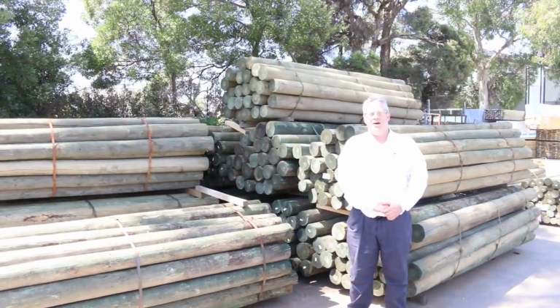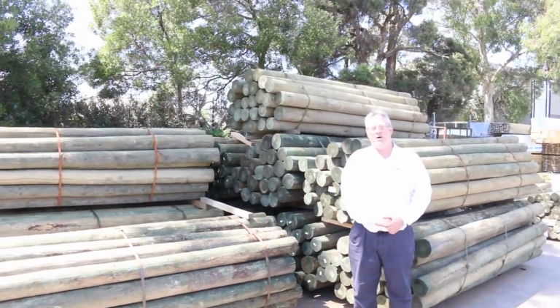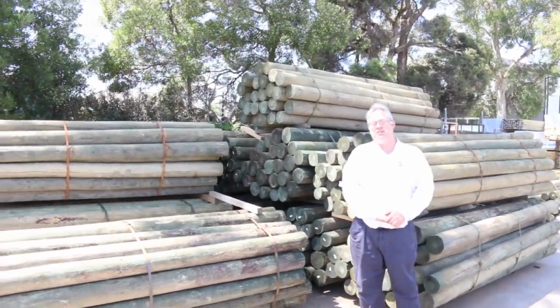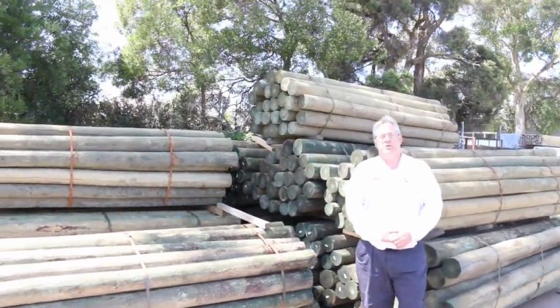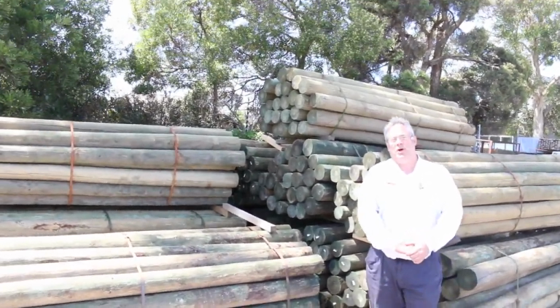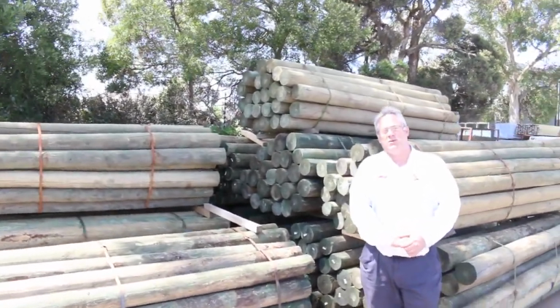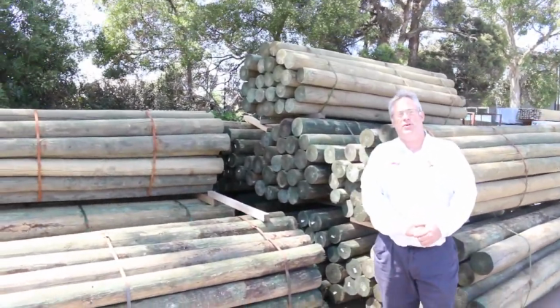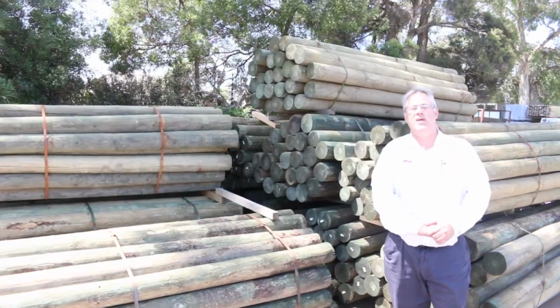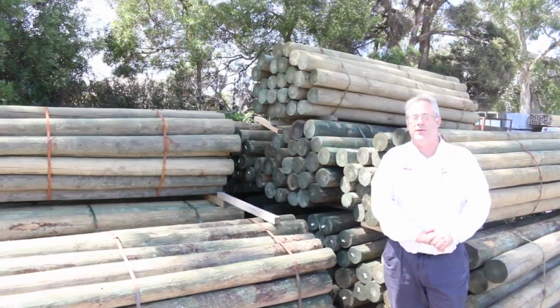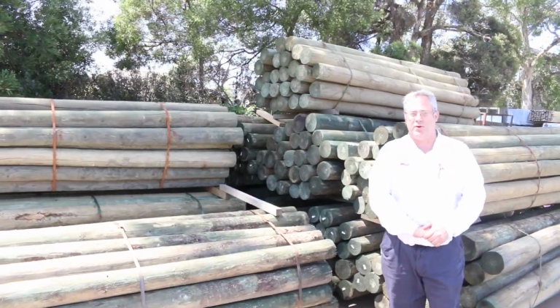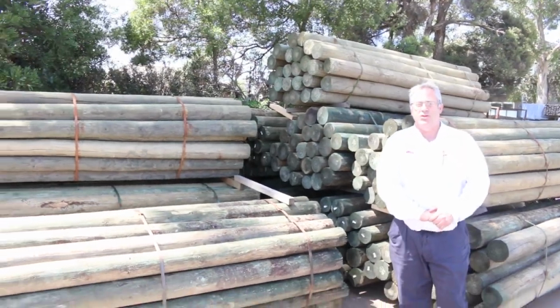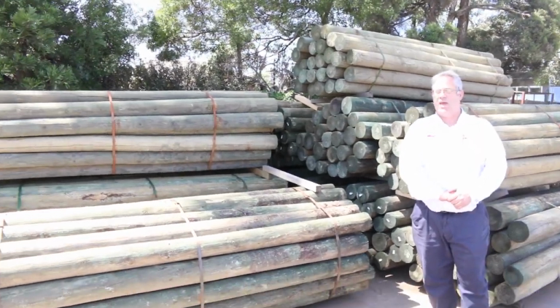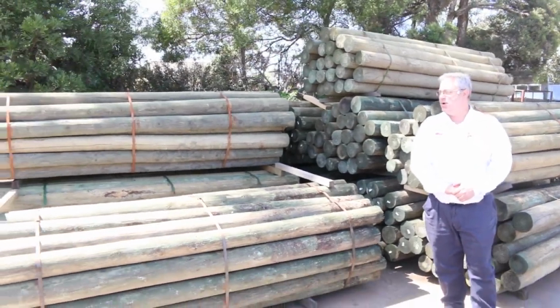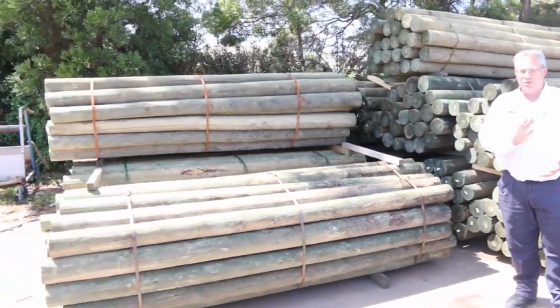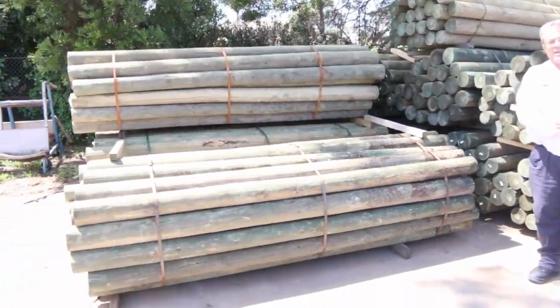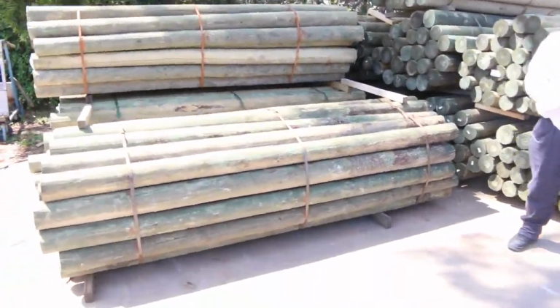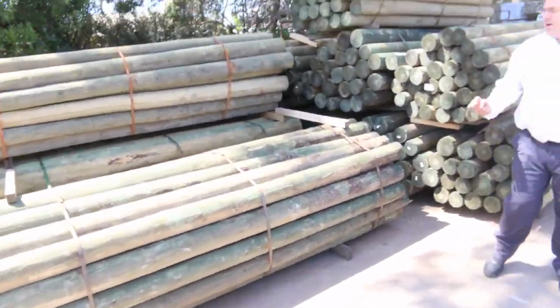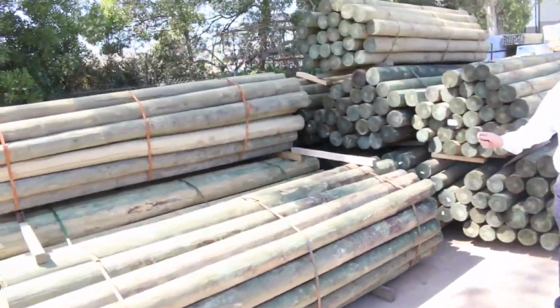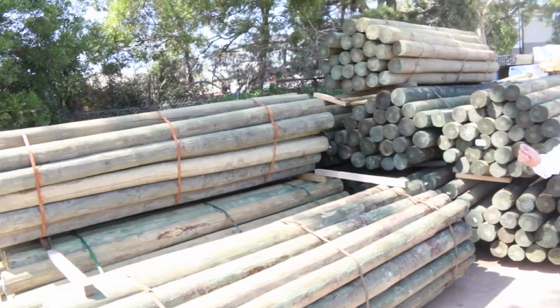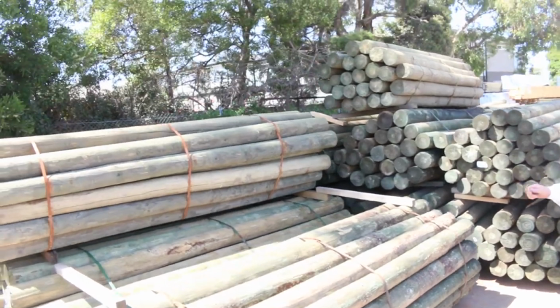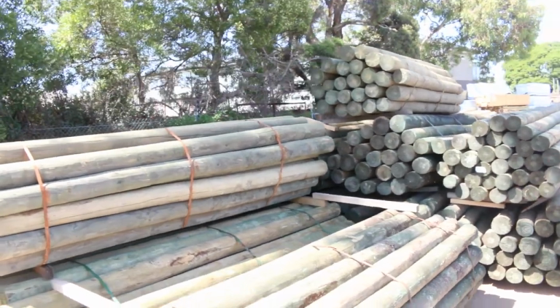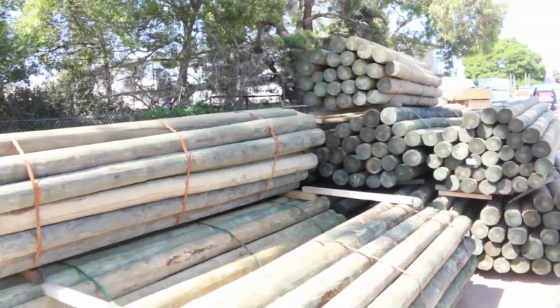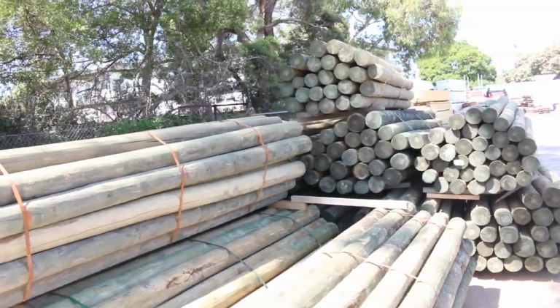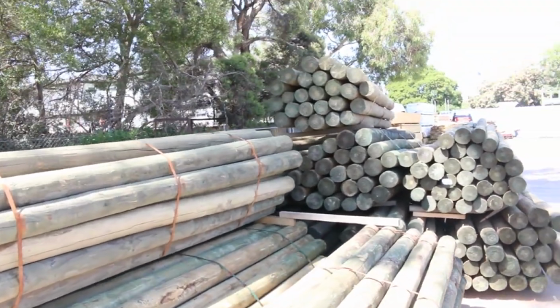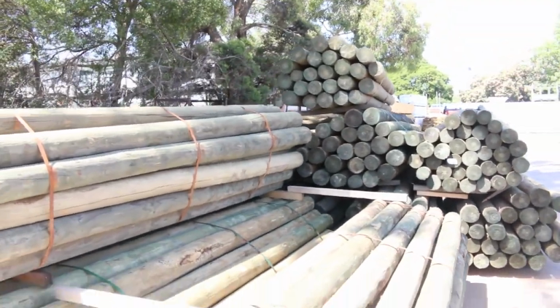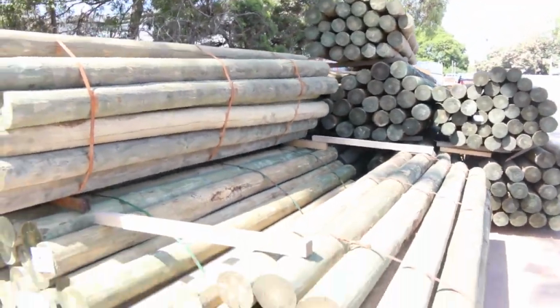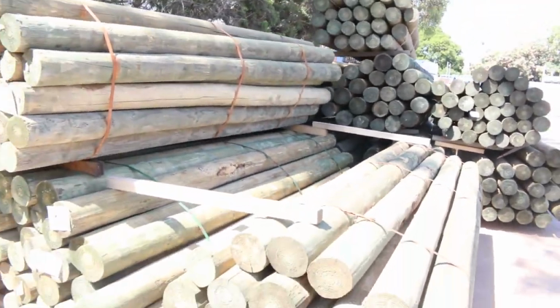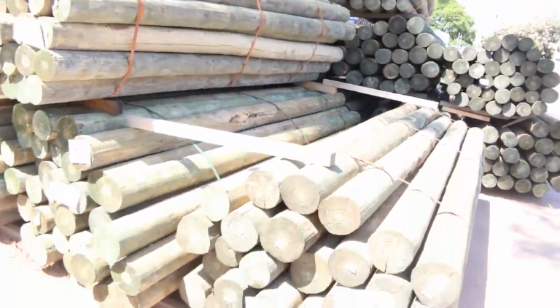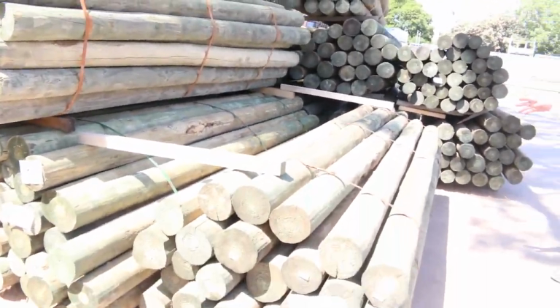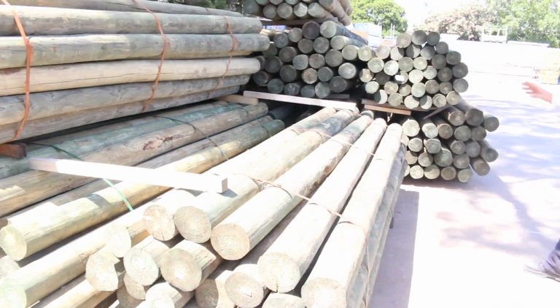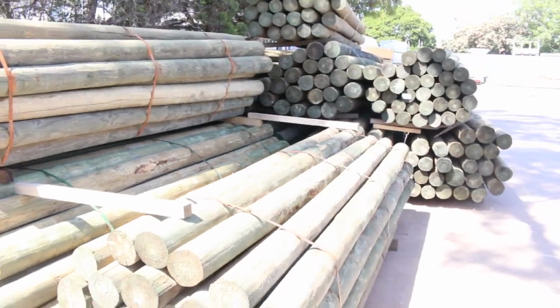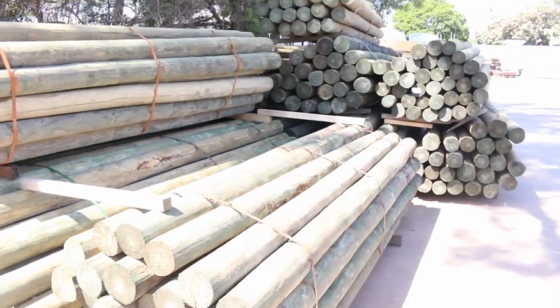Hi there and welcome to the timber and building supplies auction preview for Wednesday the 5th of February 2020. We're in the second month of the year already — flying along — and along with that is heaps and heaps of stock coming in. The mills are up and running again and so are all the vendors sending all the stock.